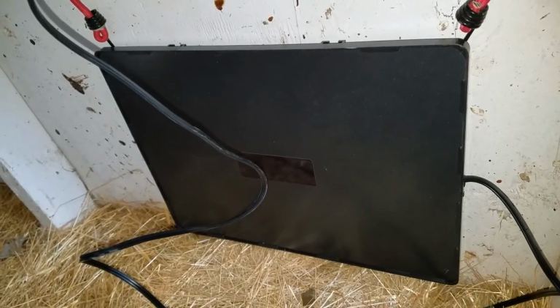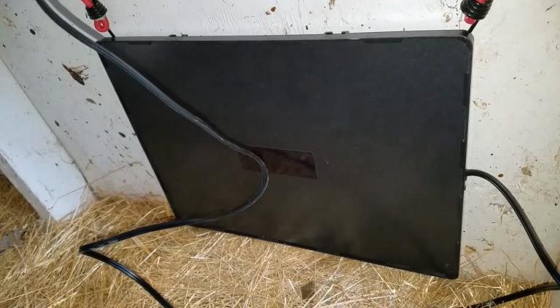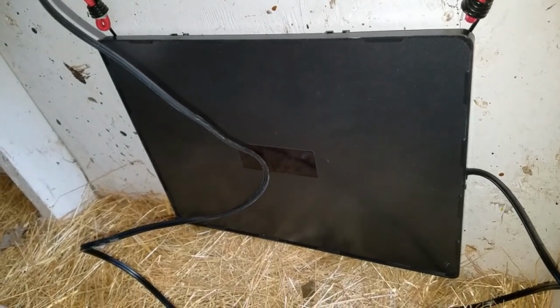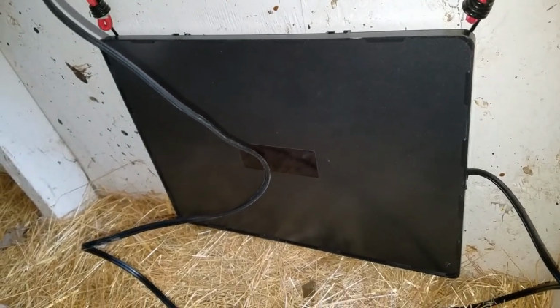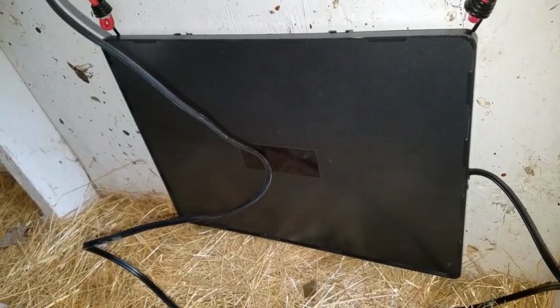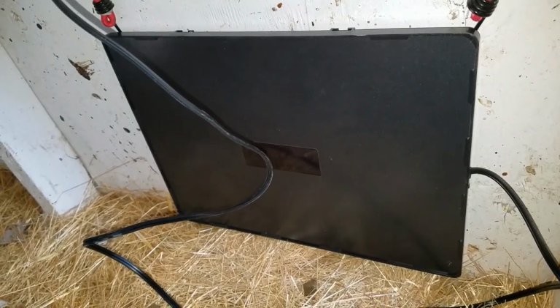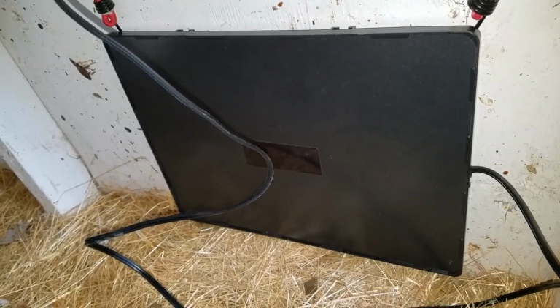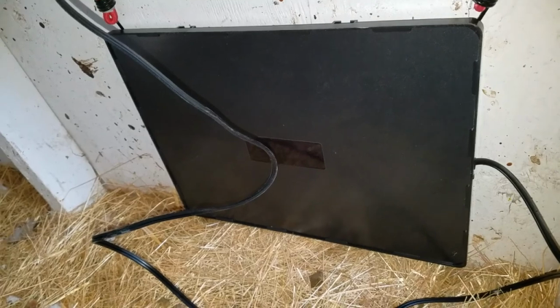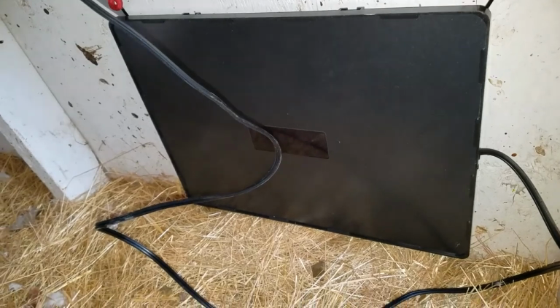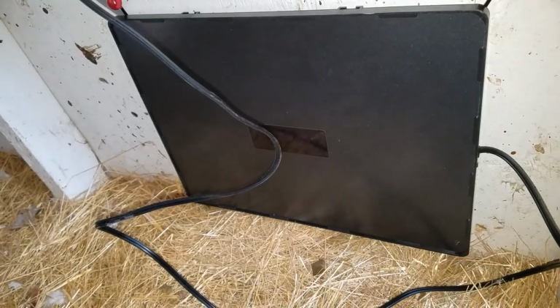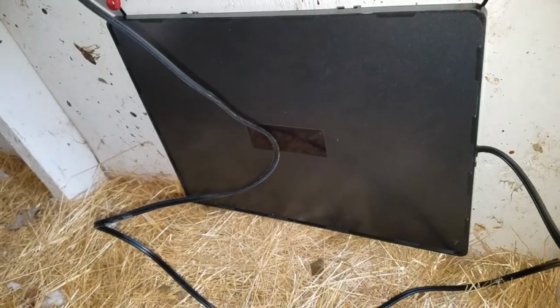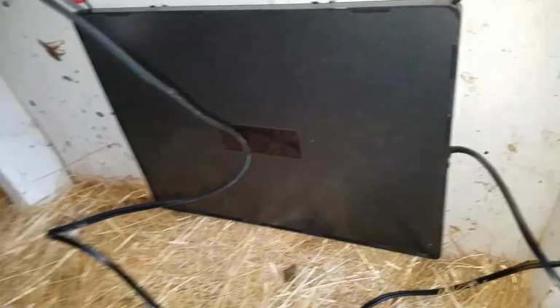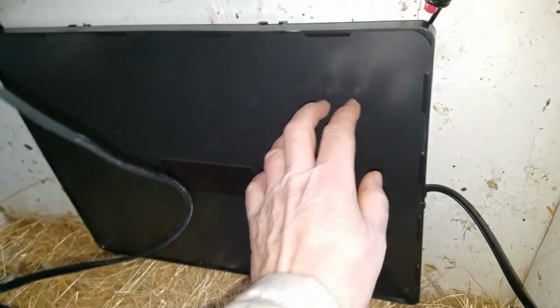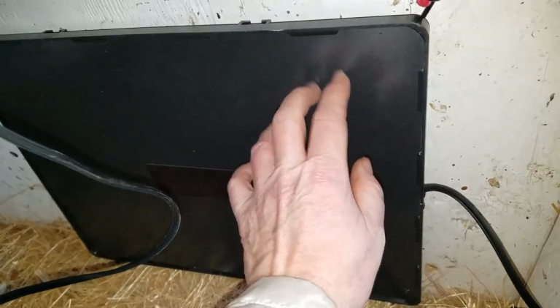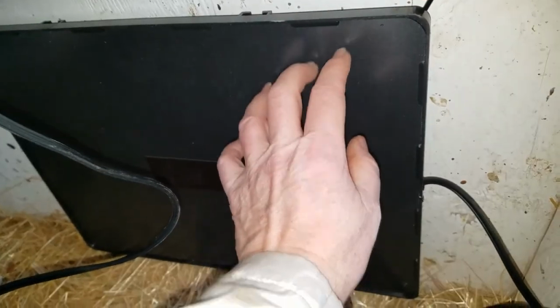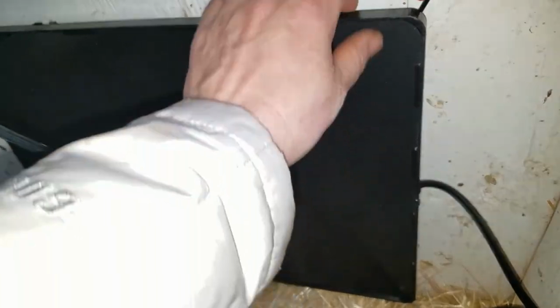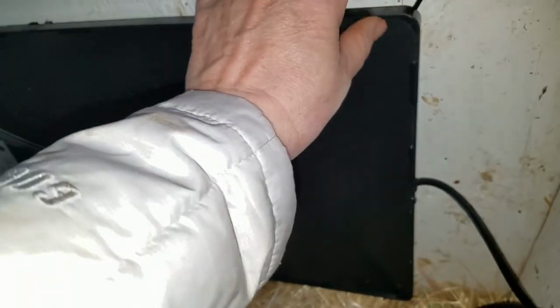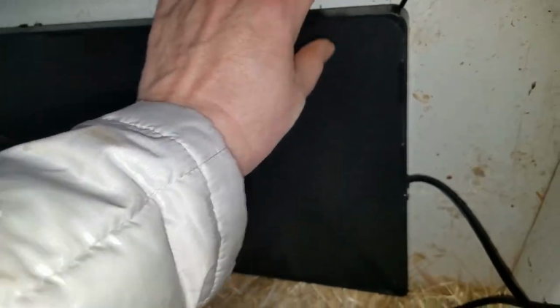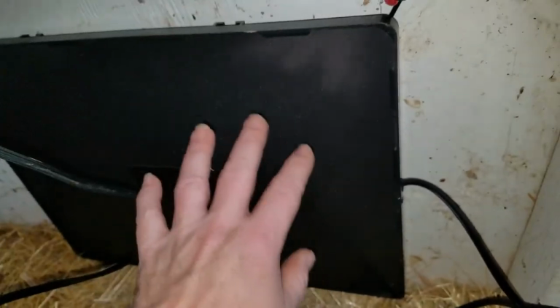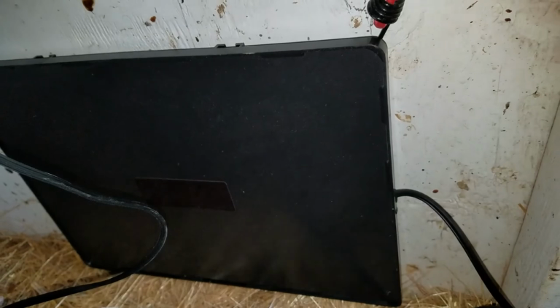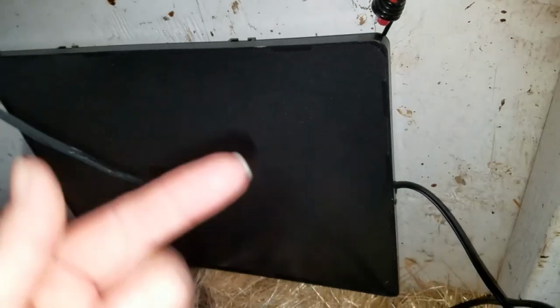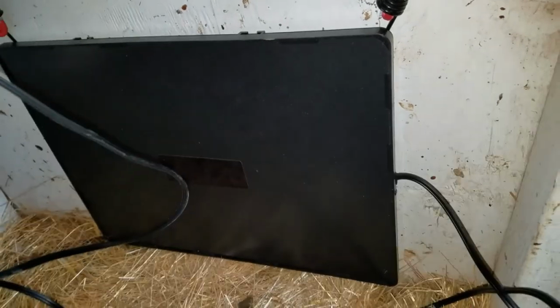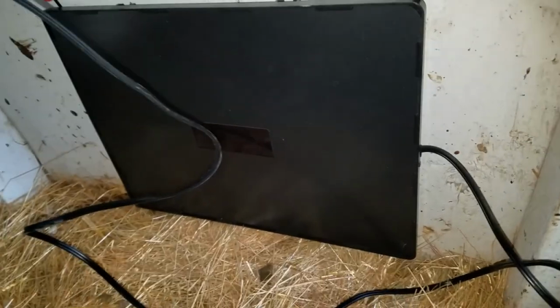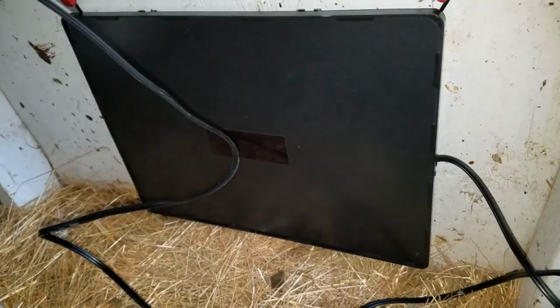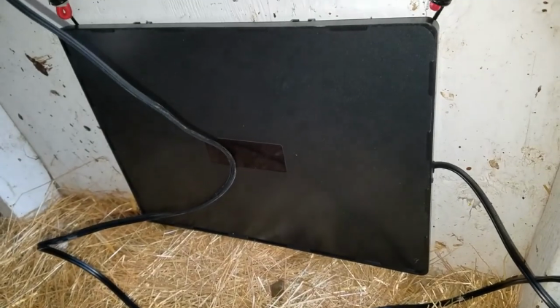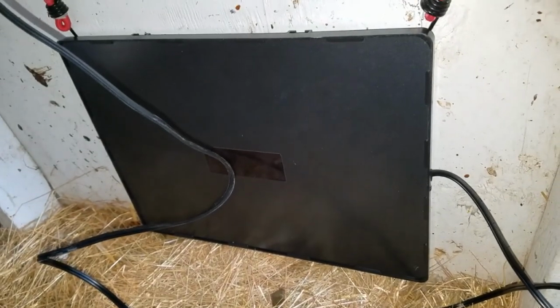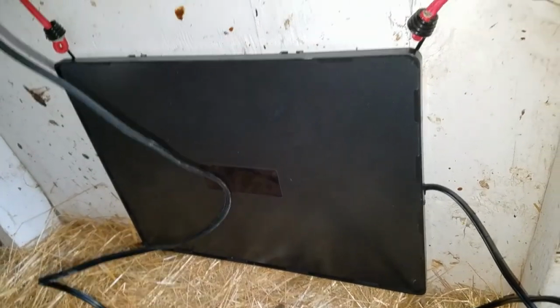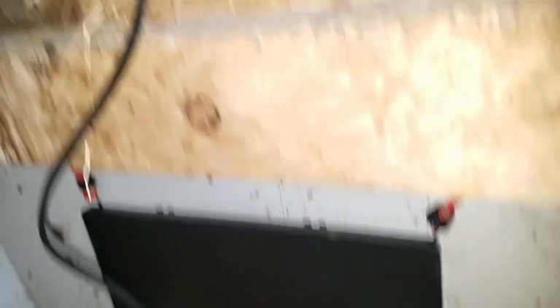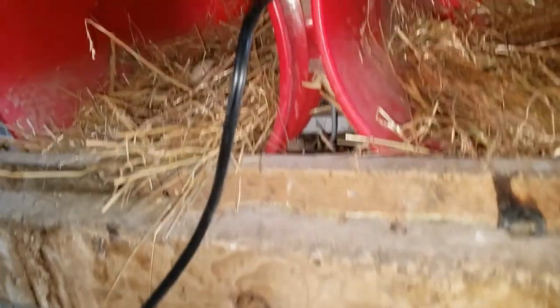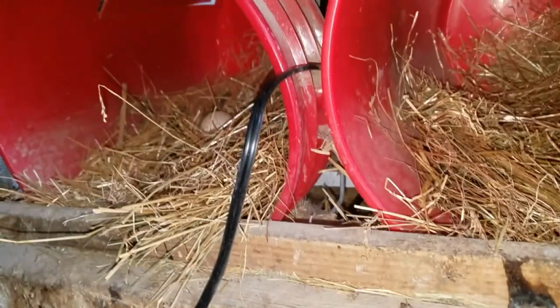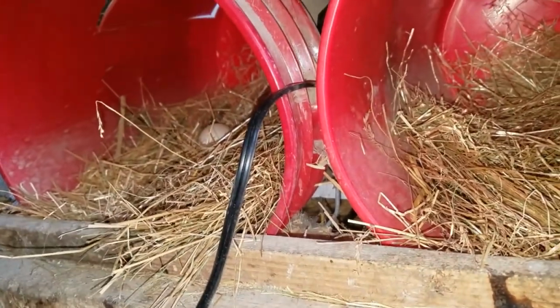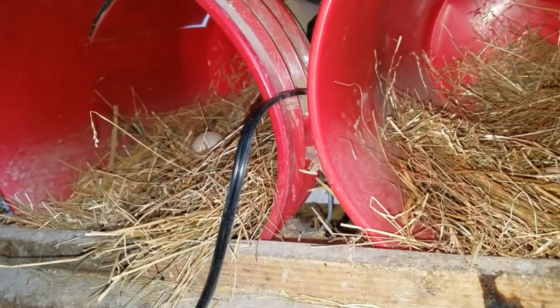You could use it for young animals like puppies or kittens — lots of things. It's hard plastic with a couple hangers on the back. You saw the wattage on the sticker. I'm going to run this cord through the other side — let's go take a look.